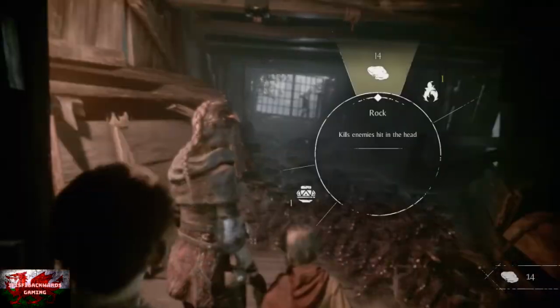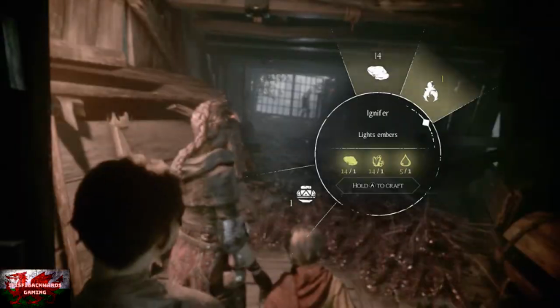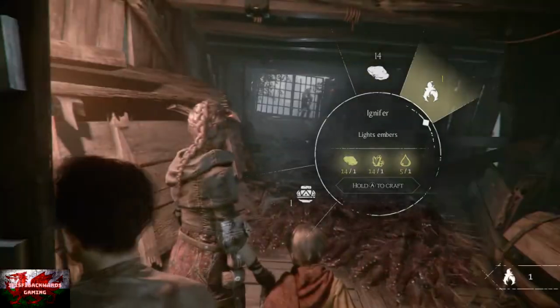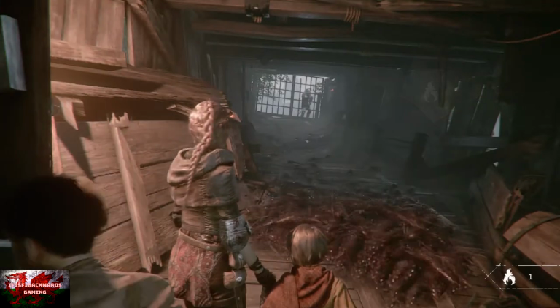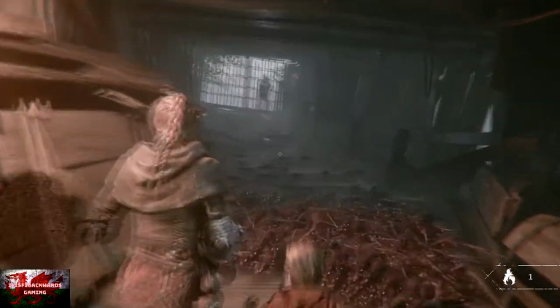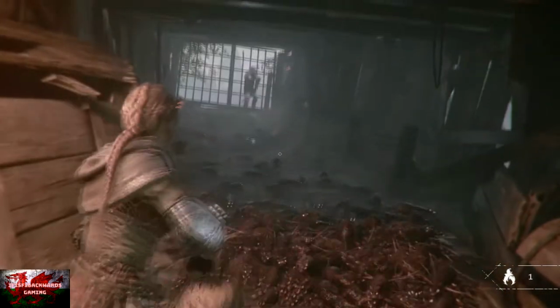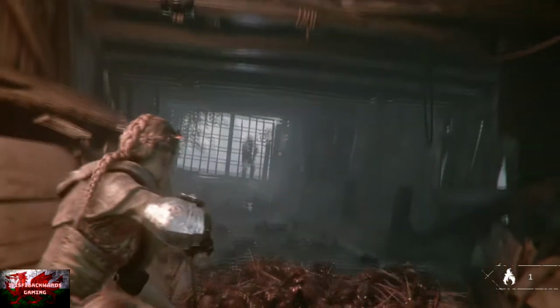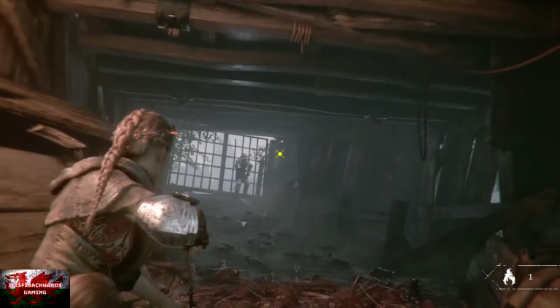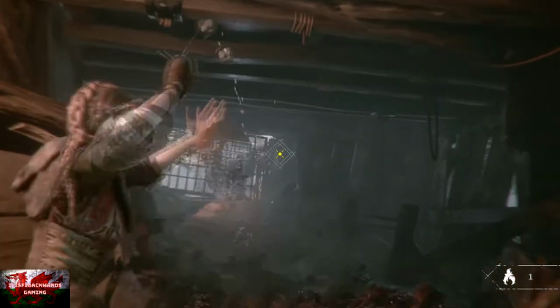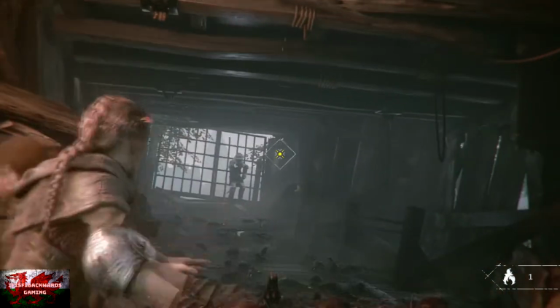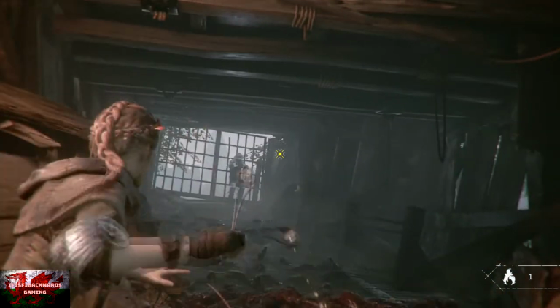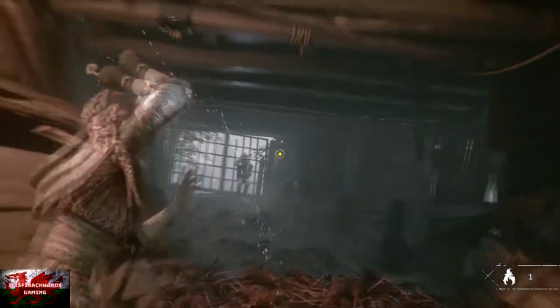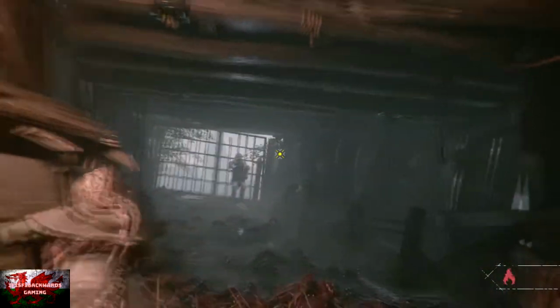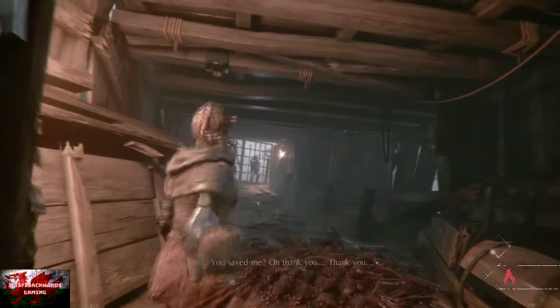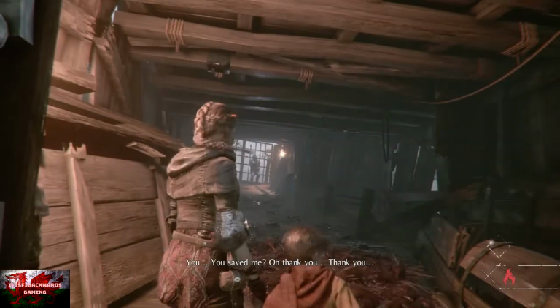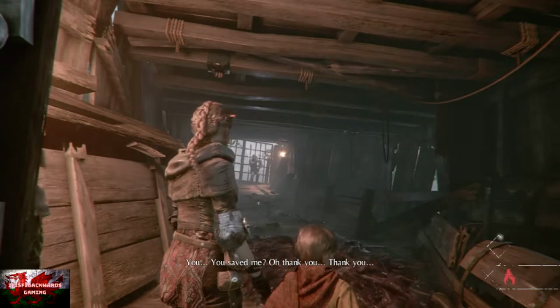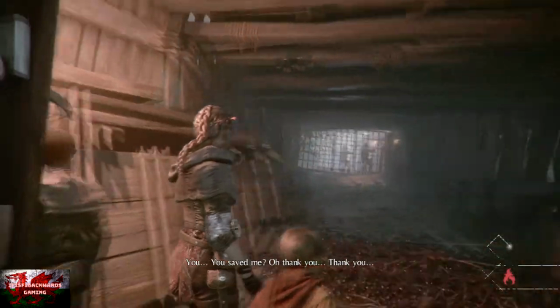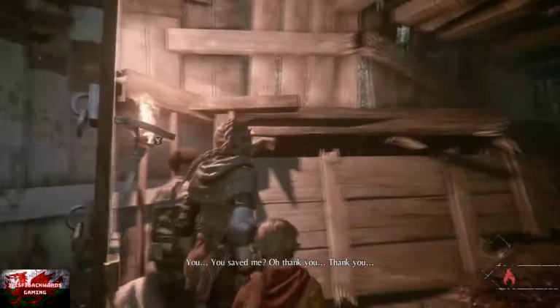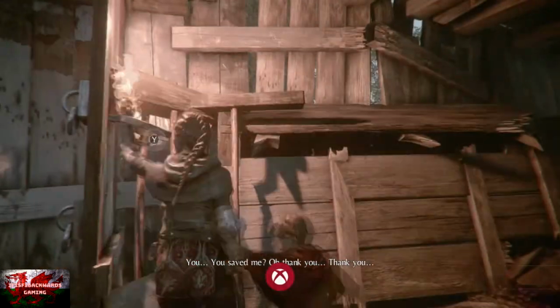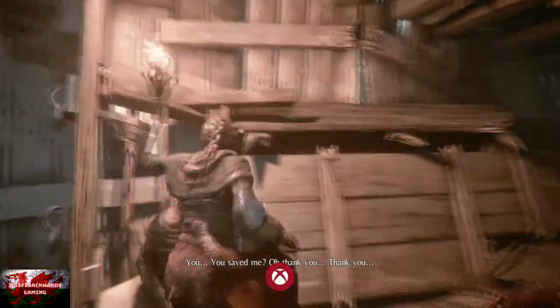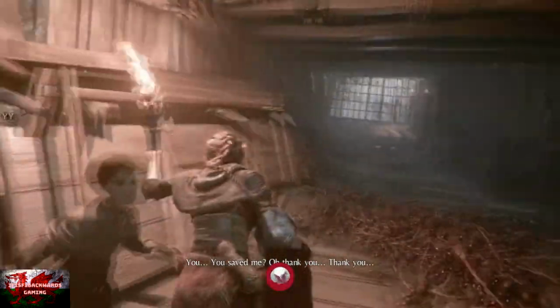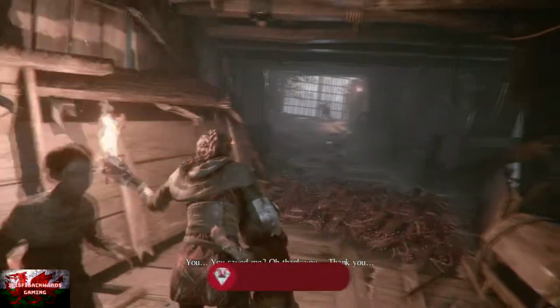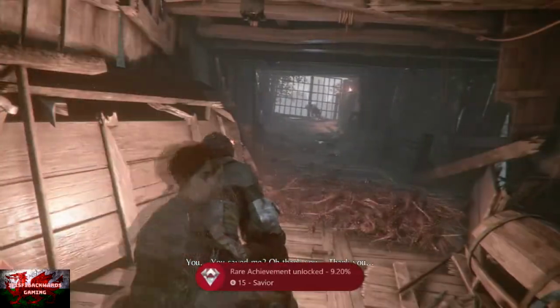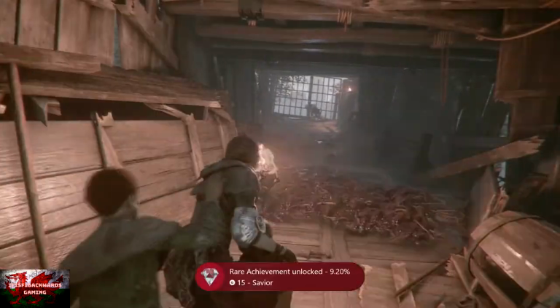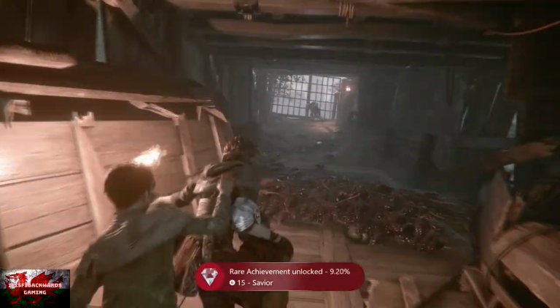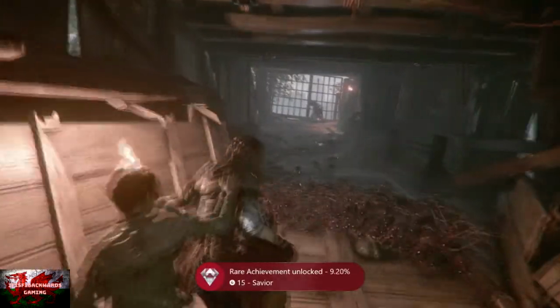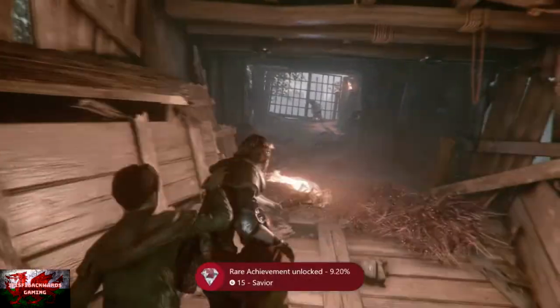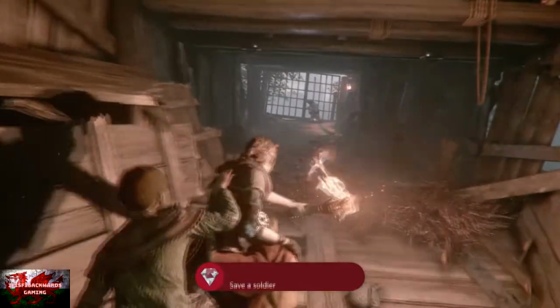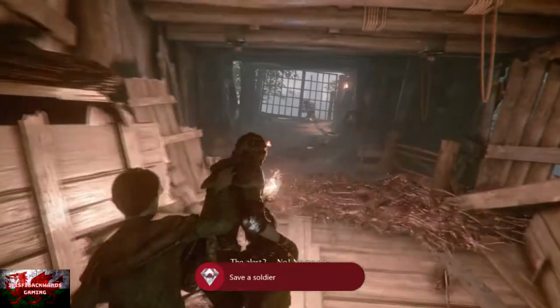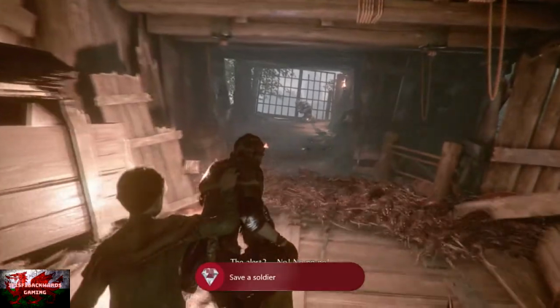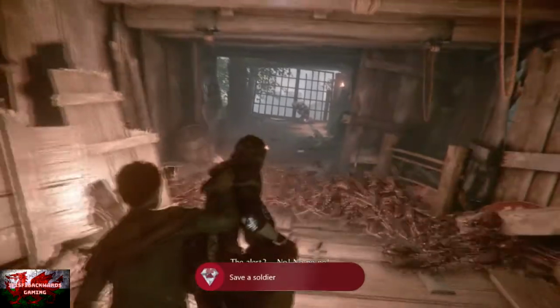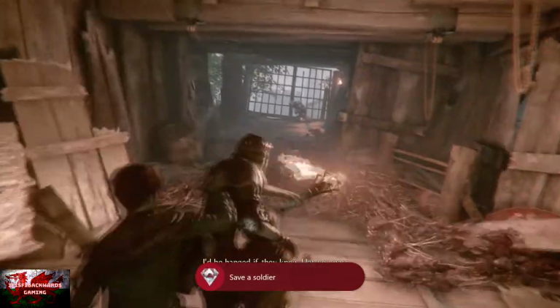Obviously don't go too far ahead or you'll get eaten to death by rats. Get your Ignifer out — there's a torch just by the guard — swing that up and that is it. As long as you've got enough to make at least one Ignifer Potion, you should be good to go.